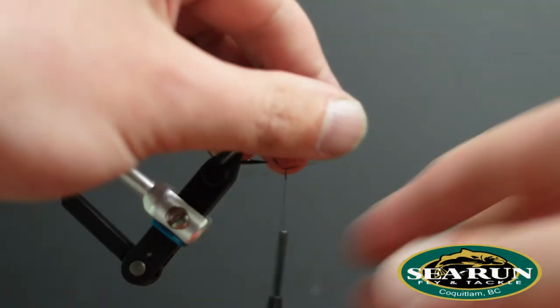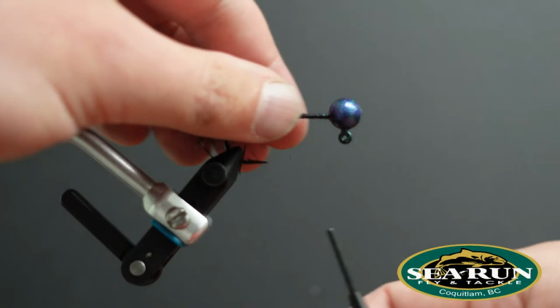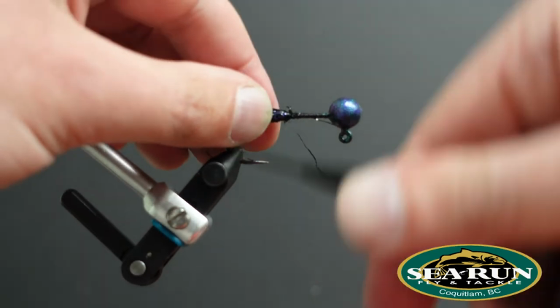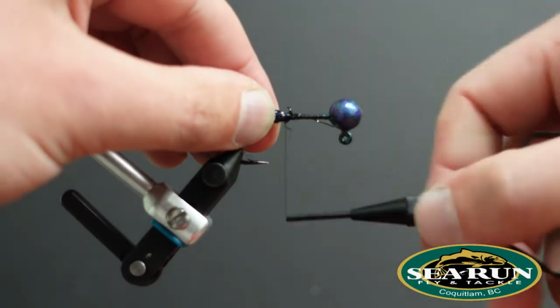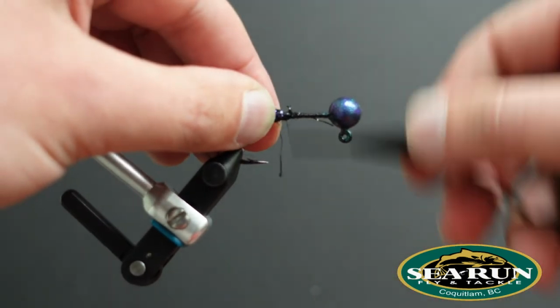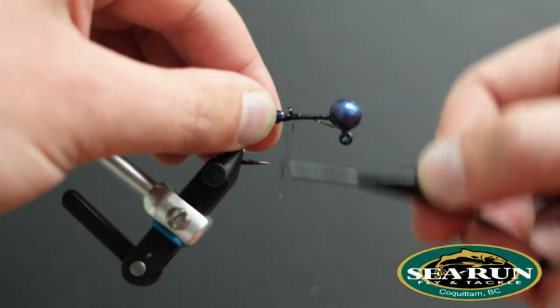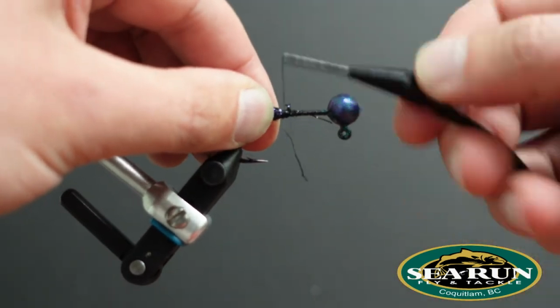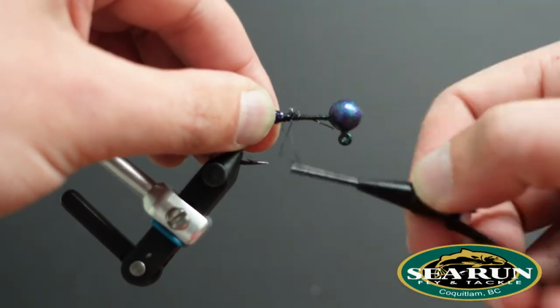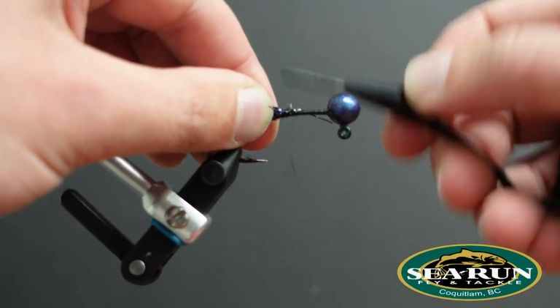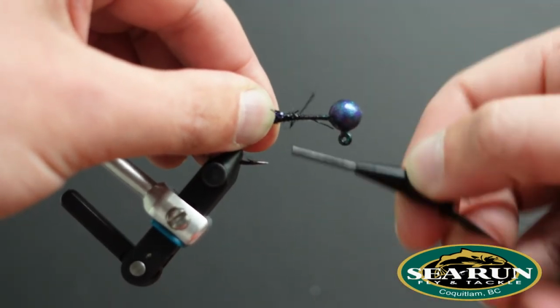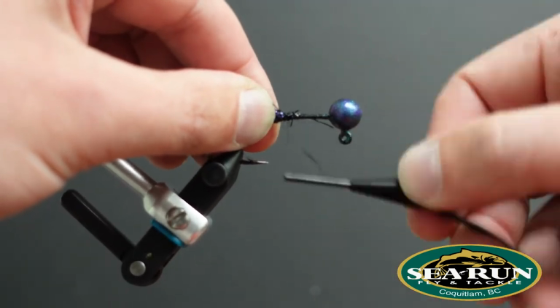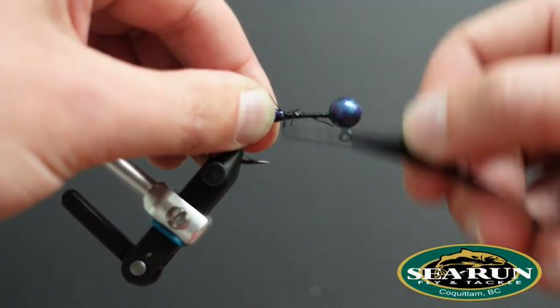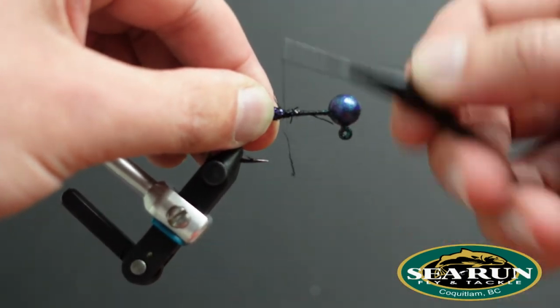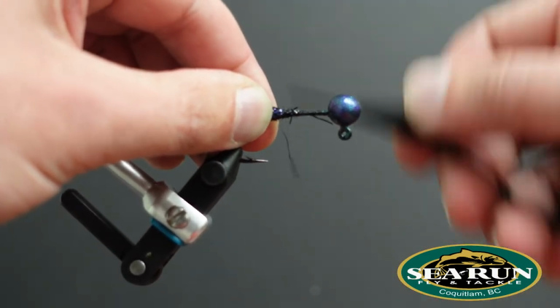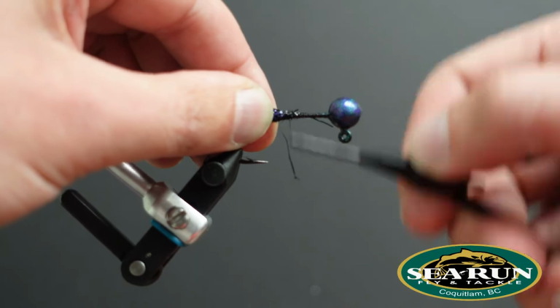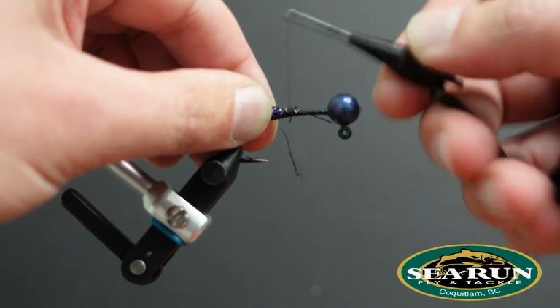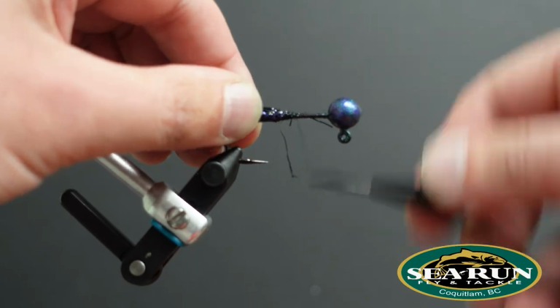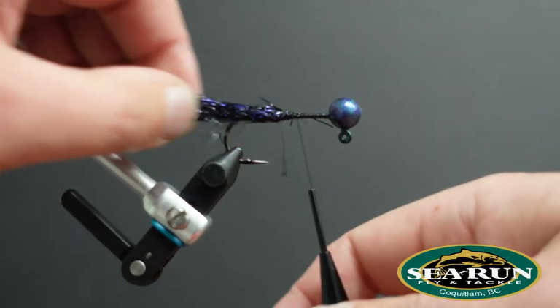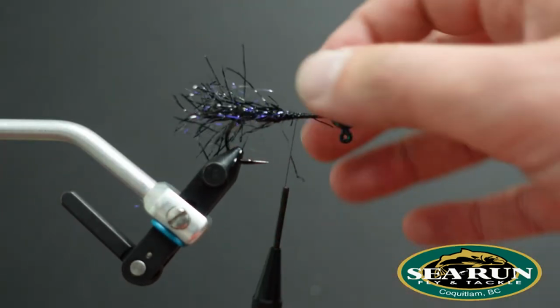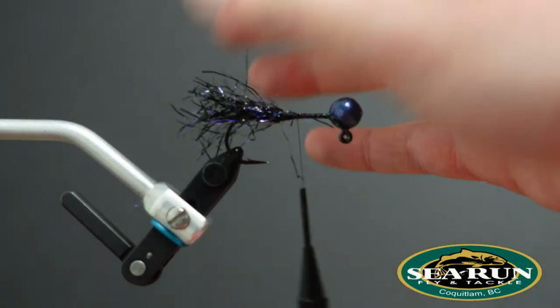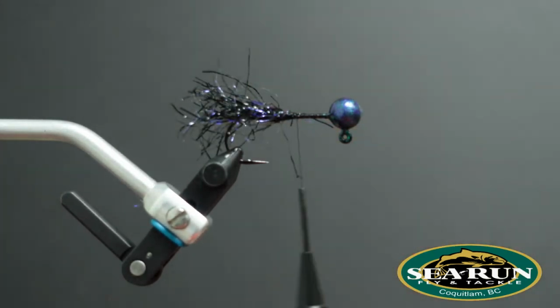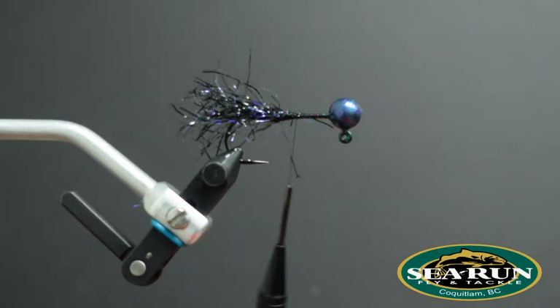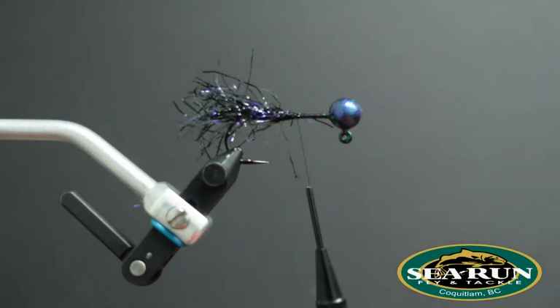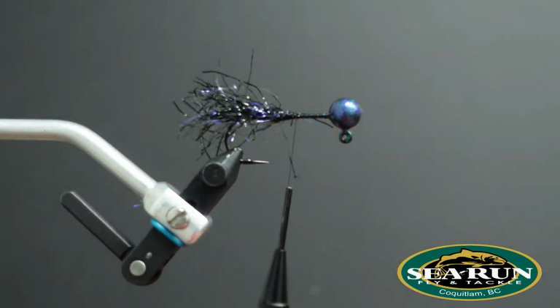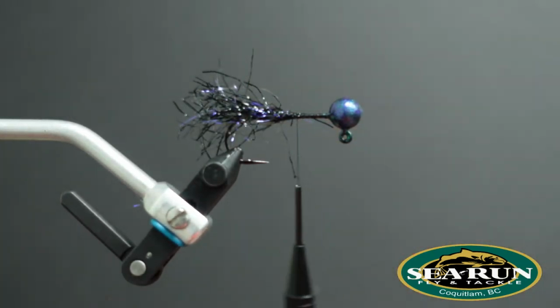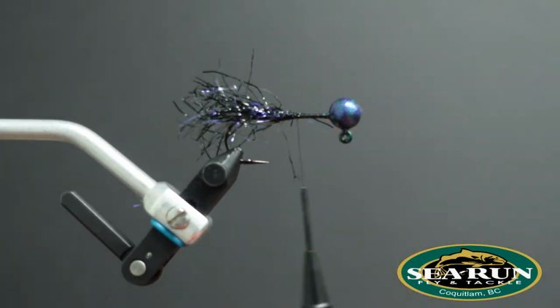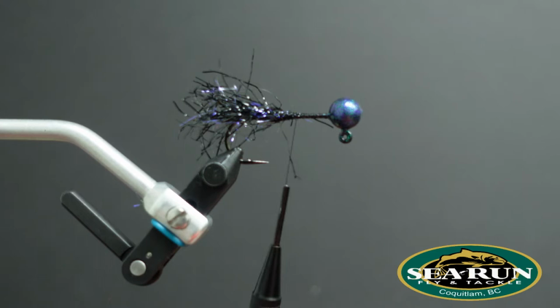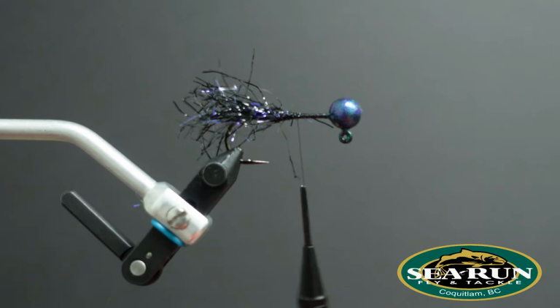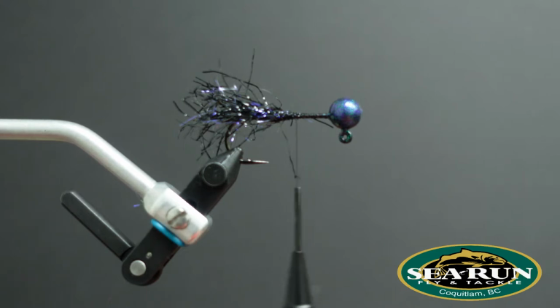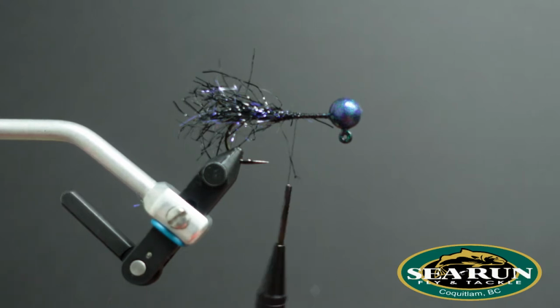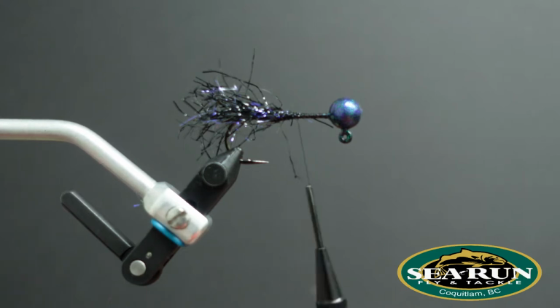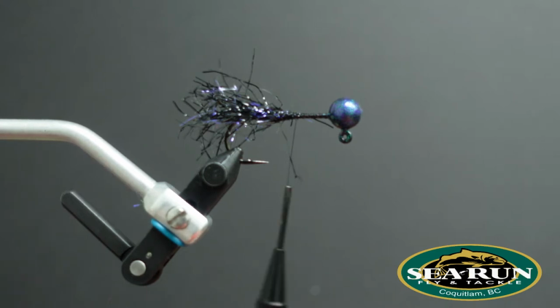Just make sure that this is all really well secured. This allows the jig to get chewed on by a whole bunch of fish, and it's all going to stay together for you.